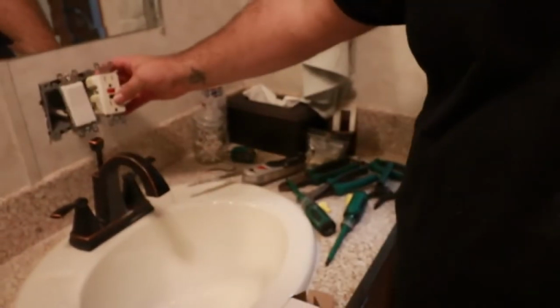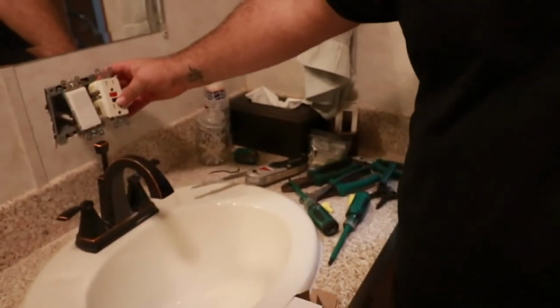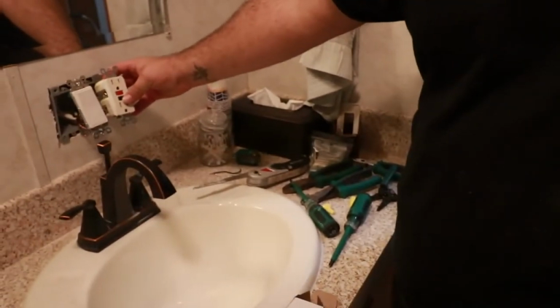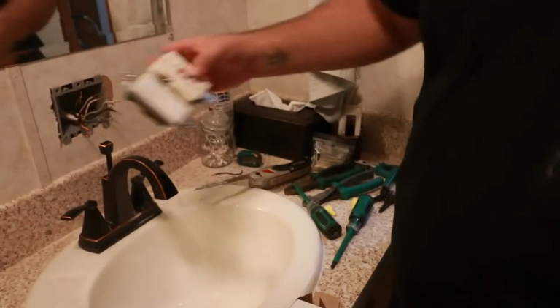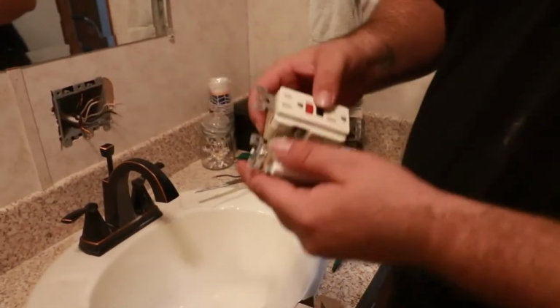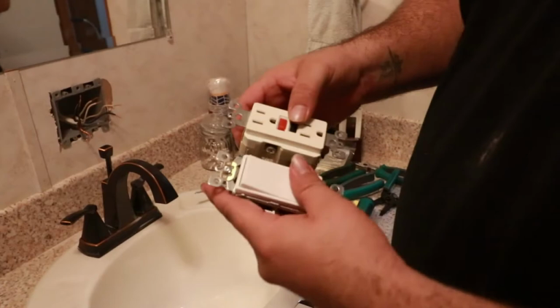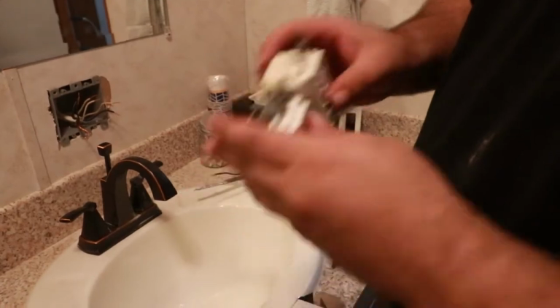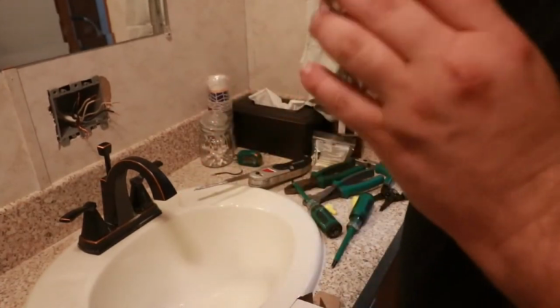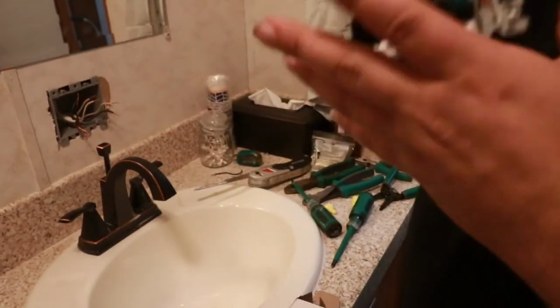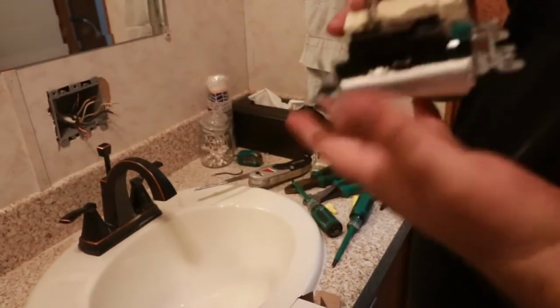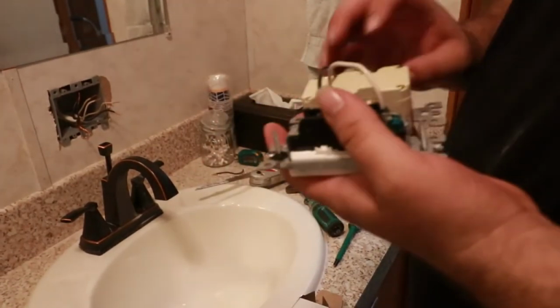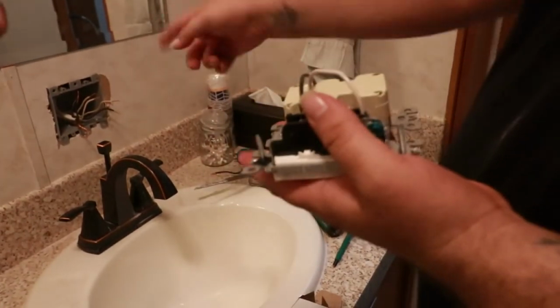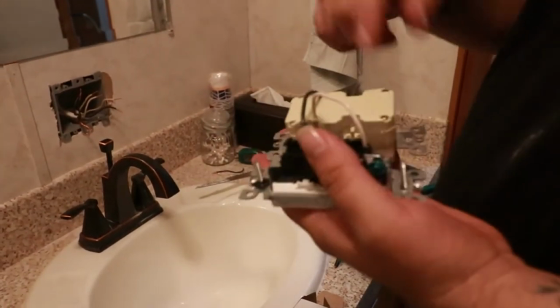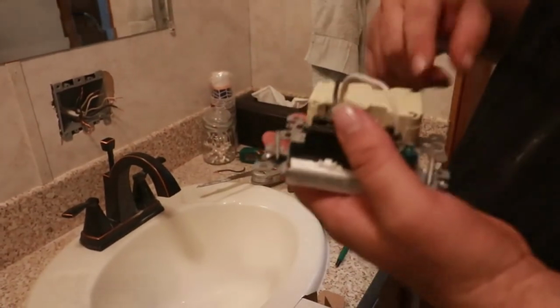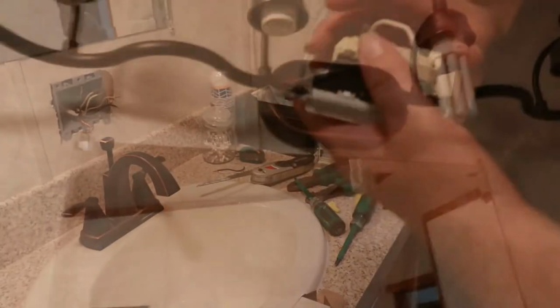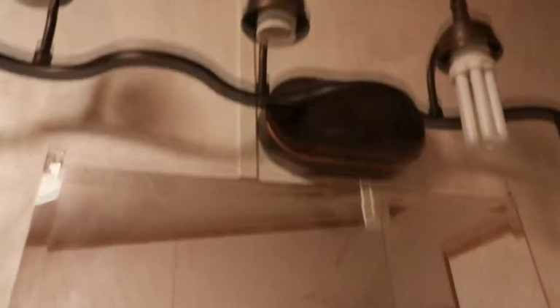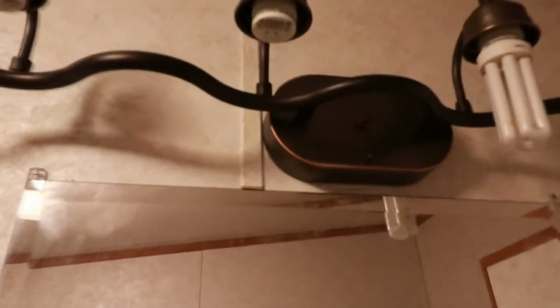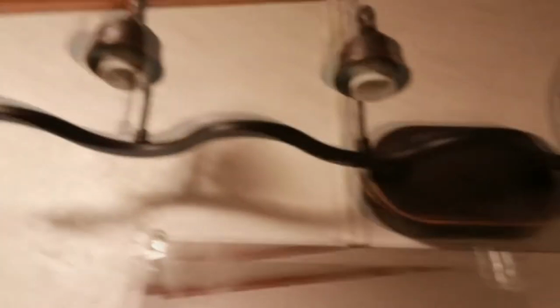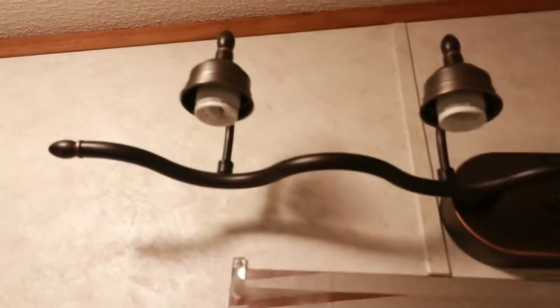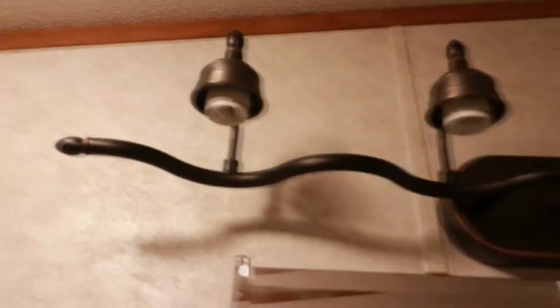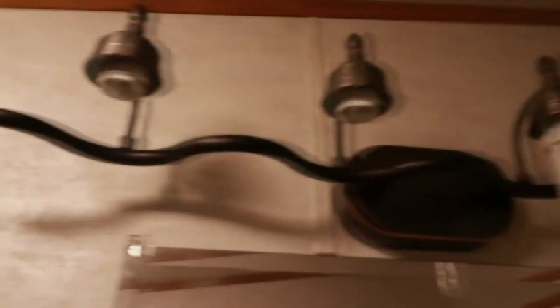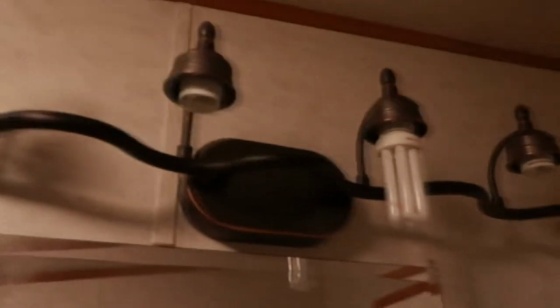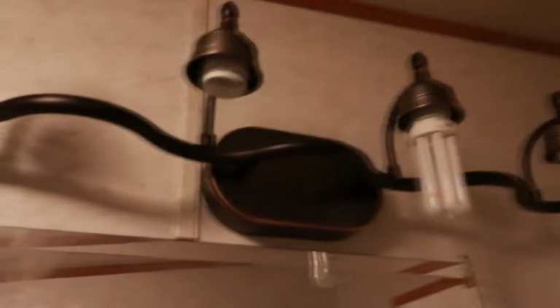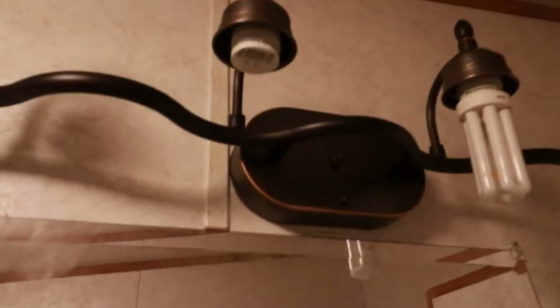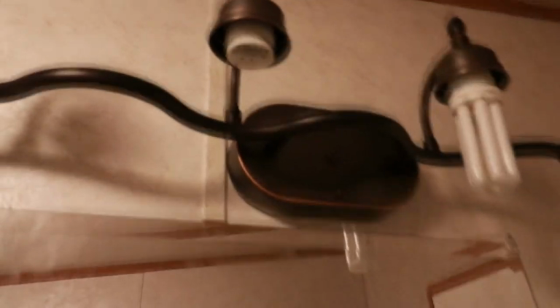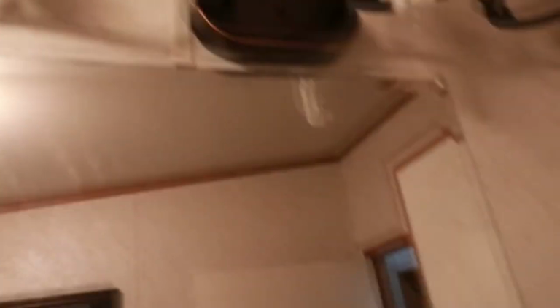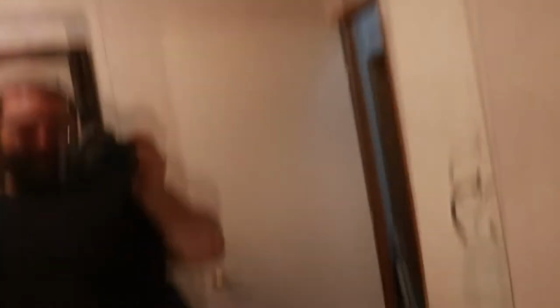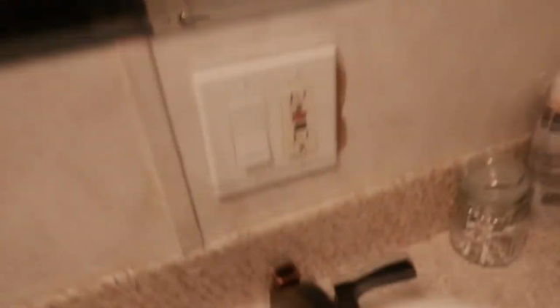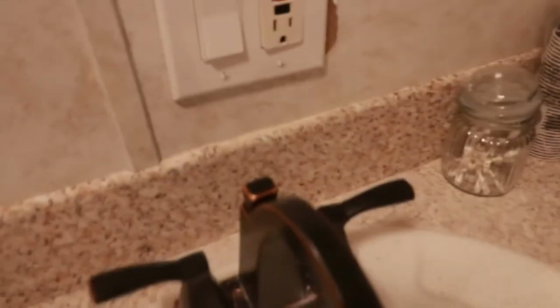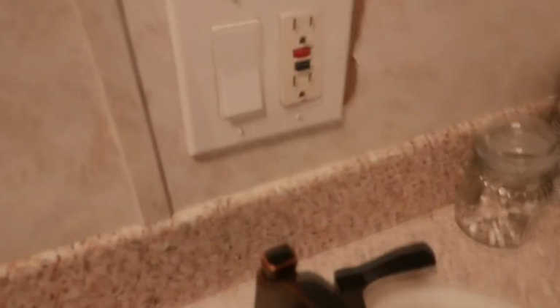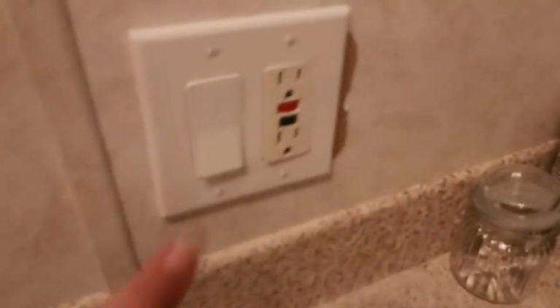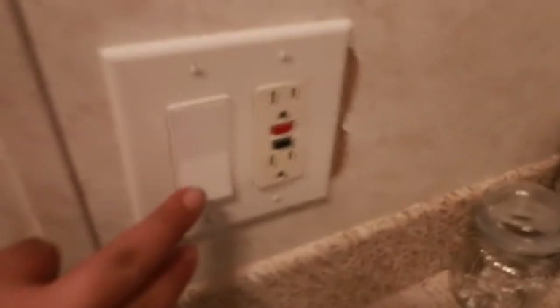That'll go in the wall like that and wire all this up. We've got everything wired up — still gotta put the bulbs in. Everything is nice and tight and done in here.